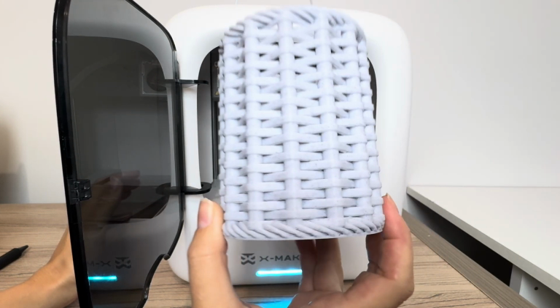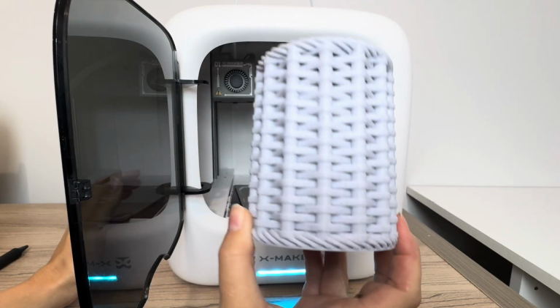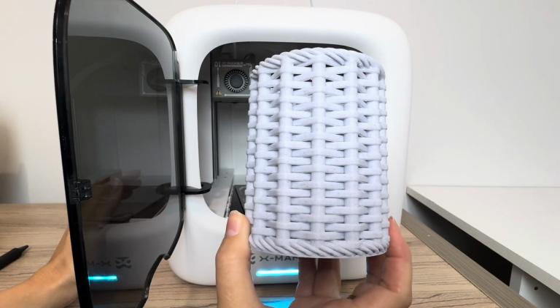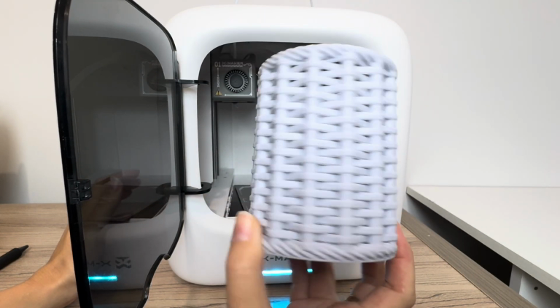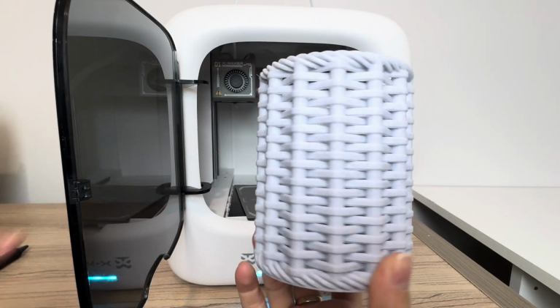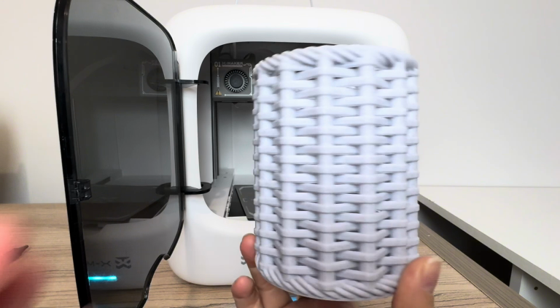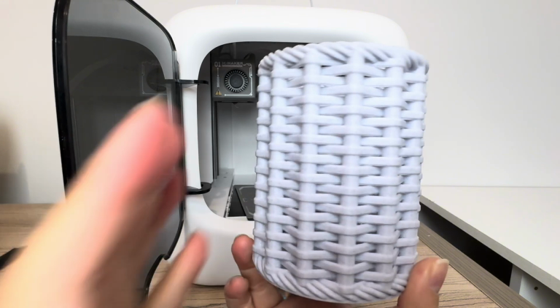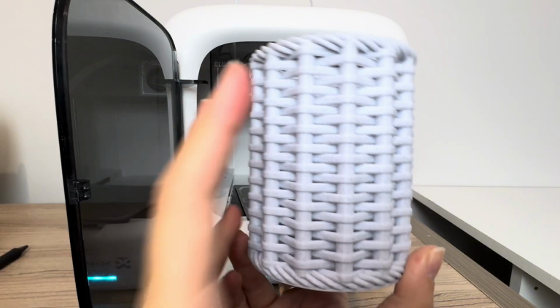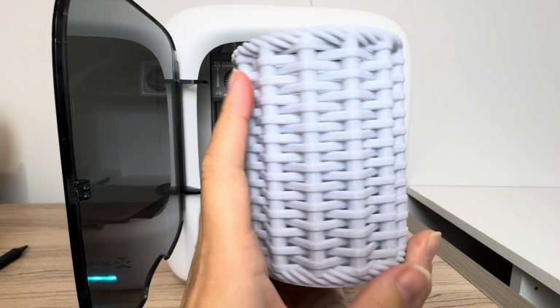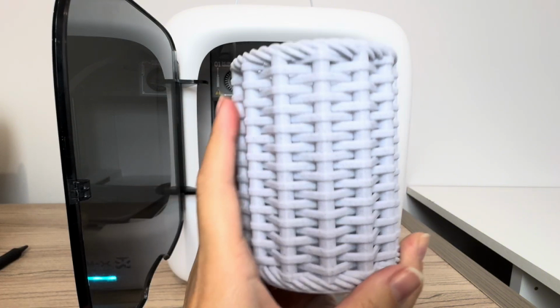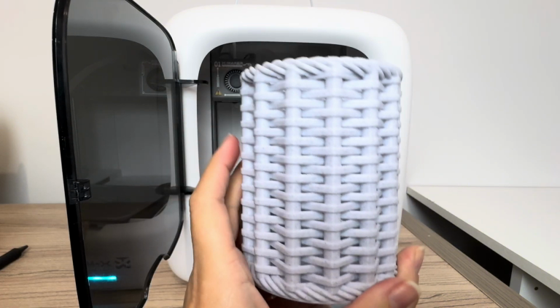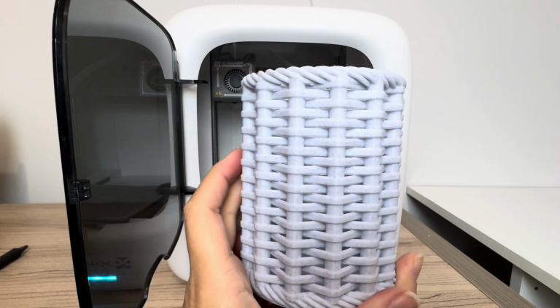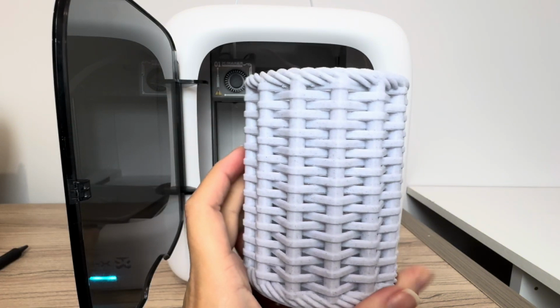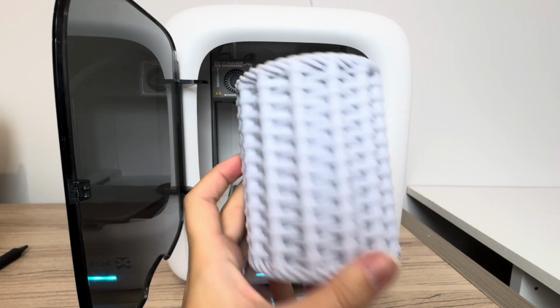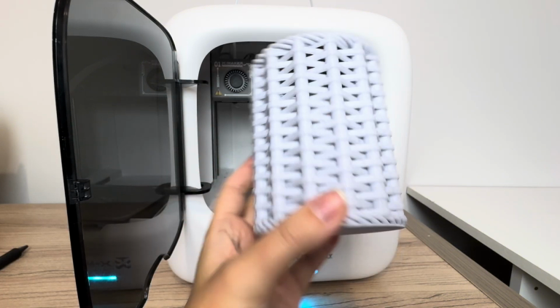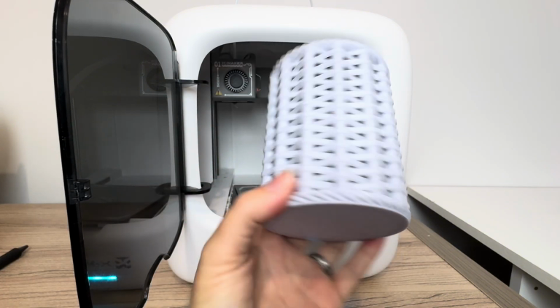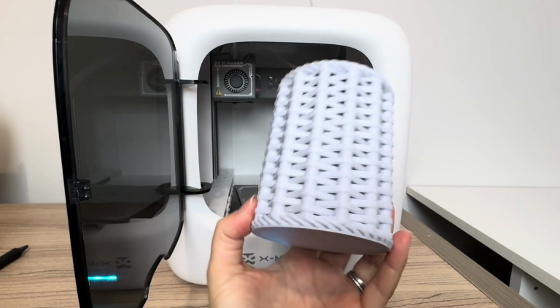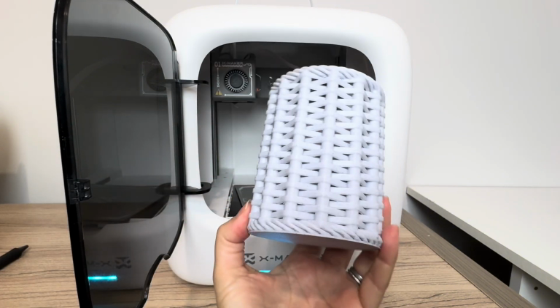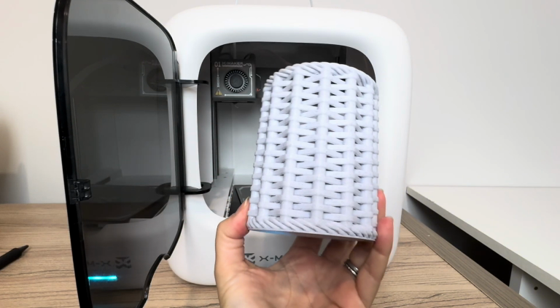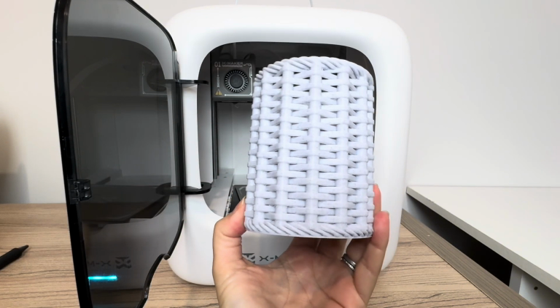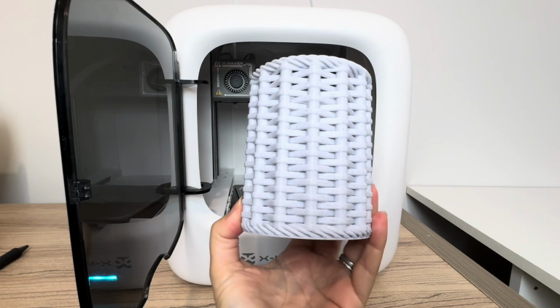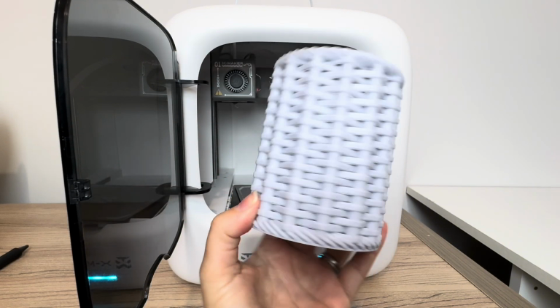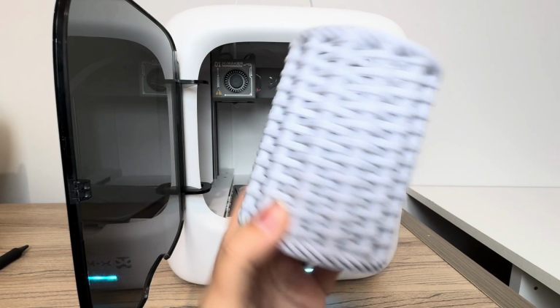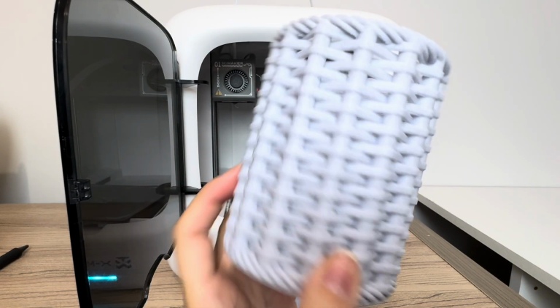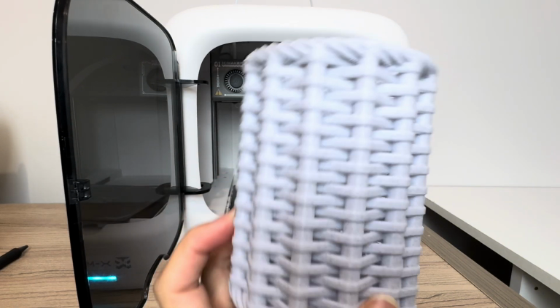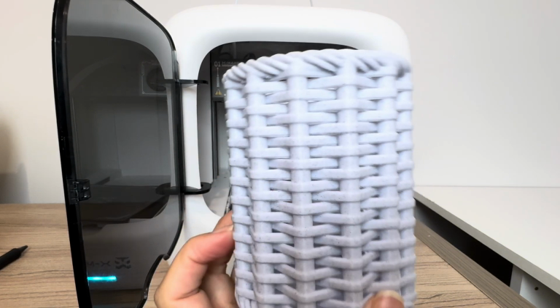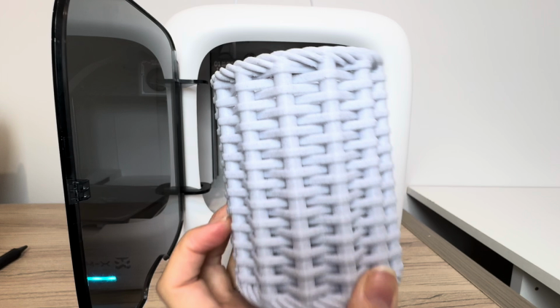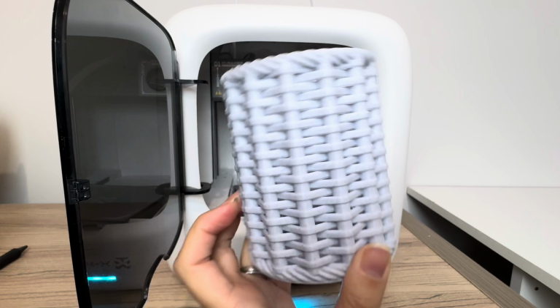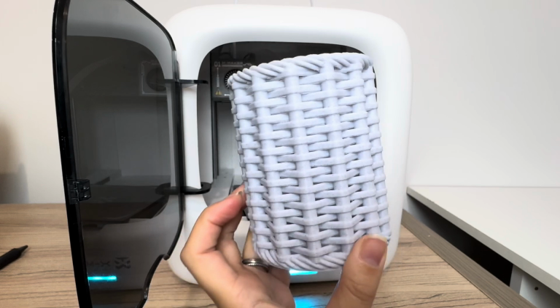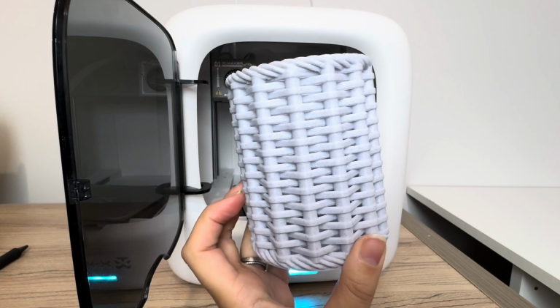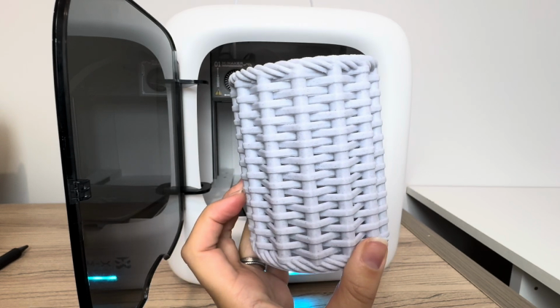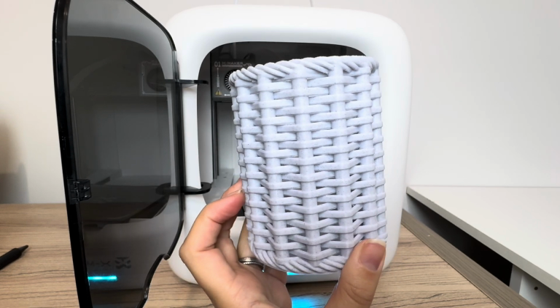I am obsessed! I hope this tutorial was helpful for you to see how to use your Xmaker Joy. Please drop any questions in the comments for me.